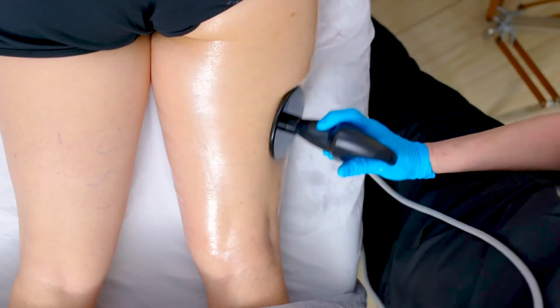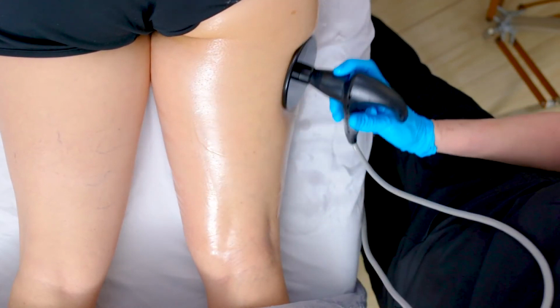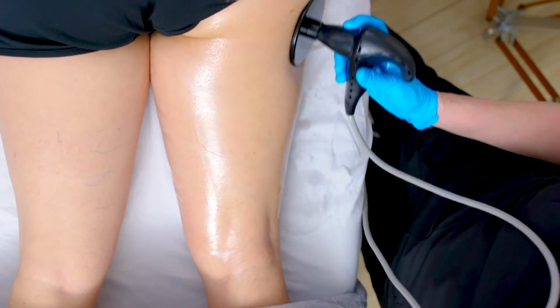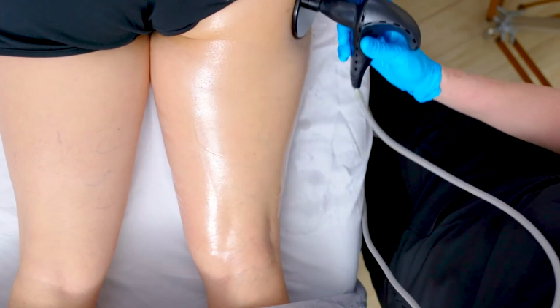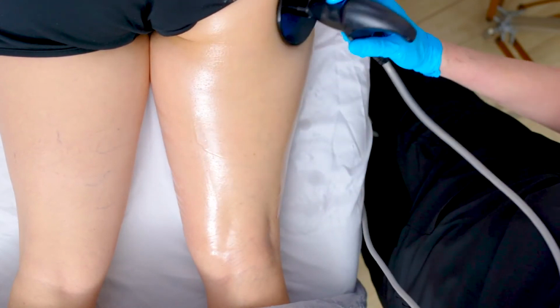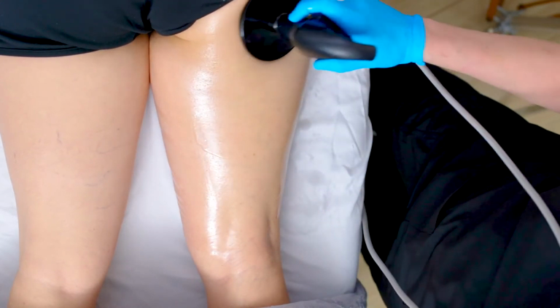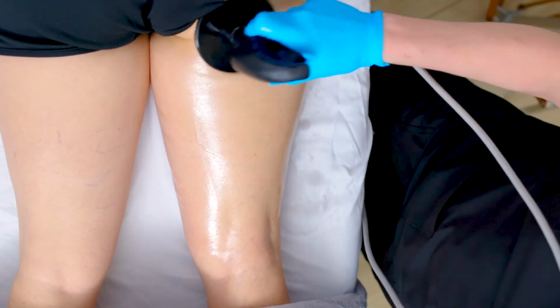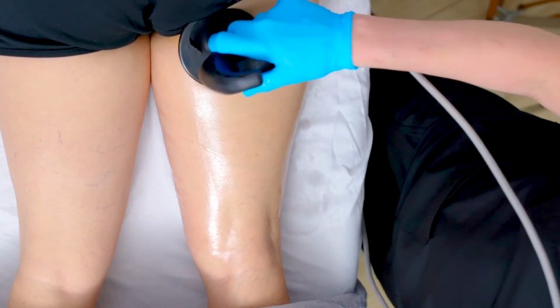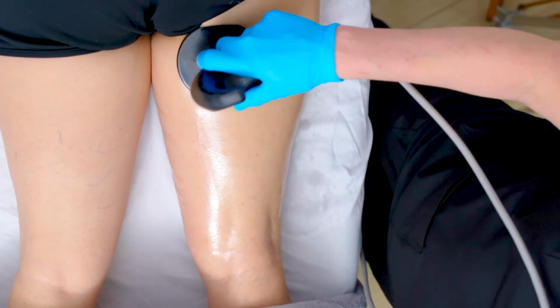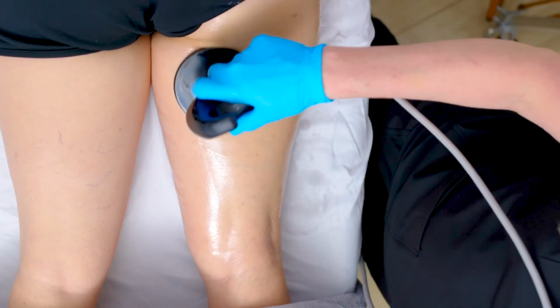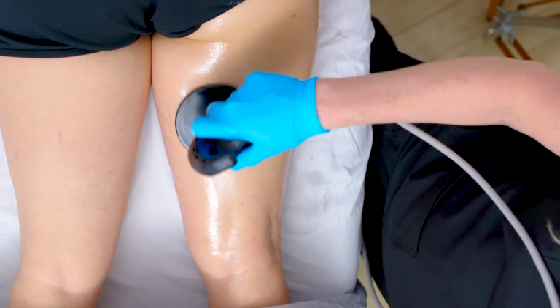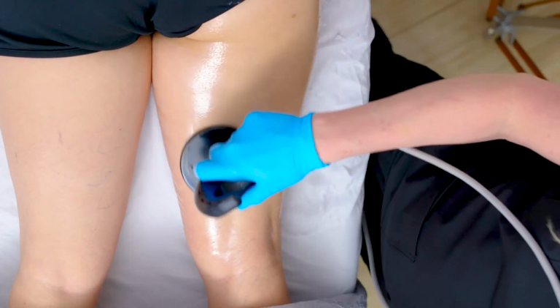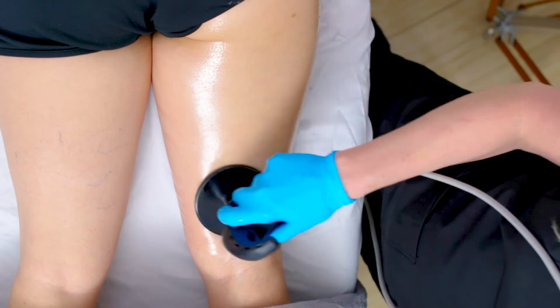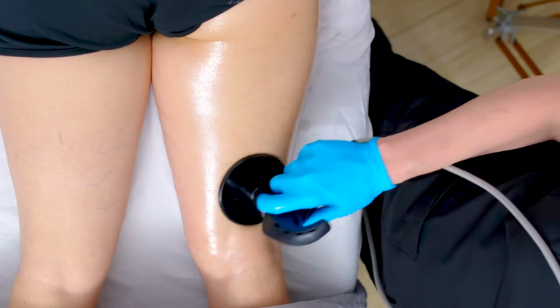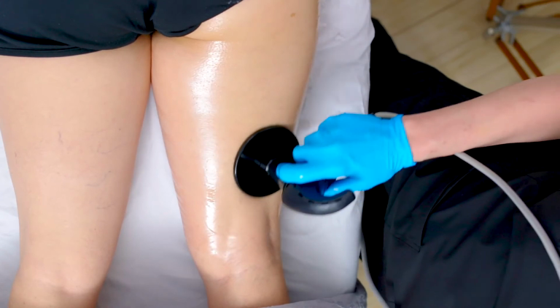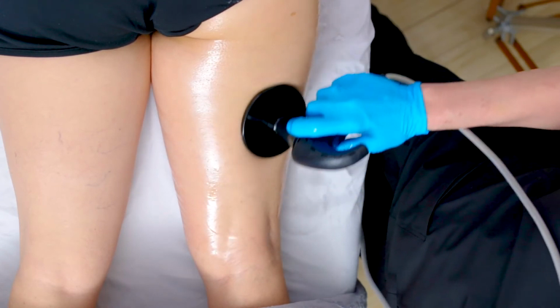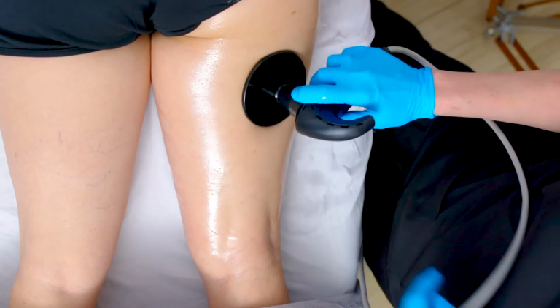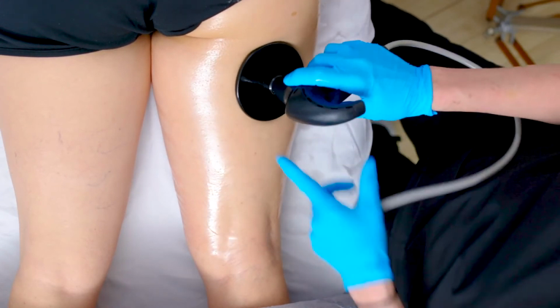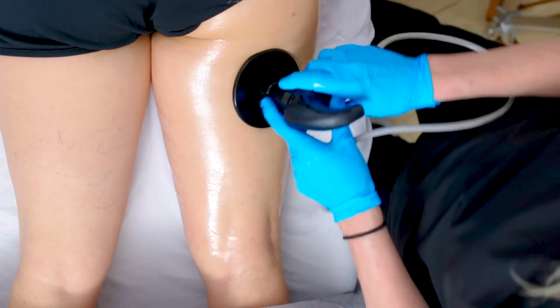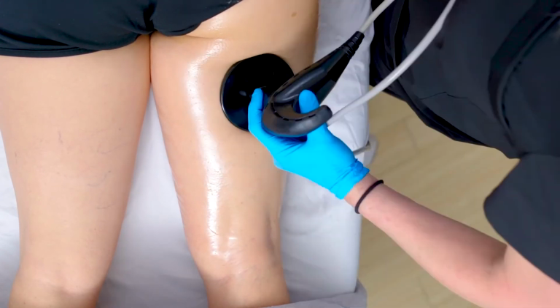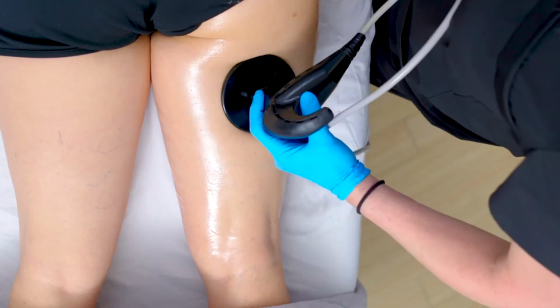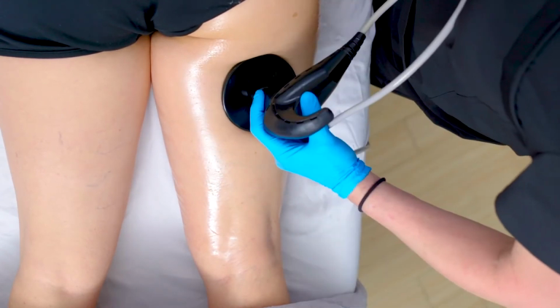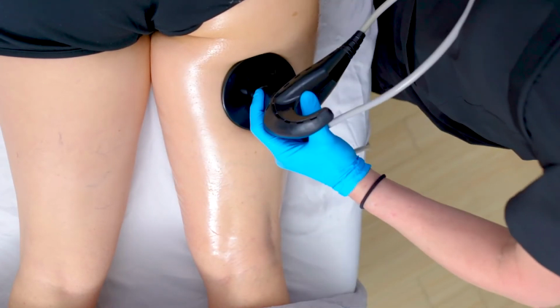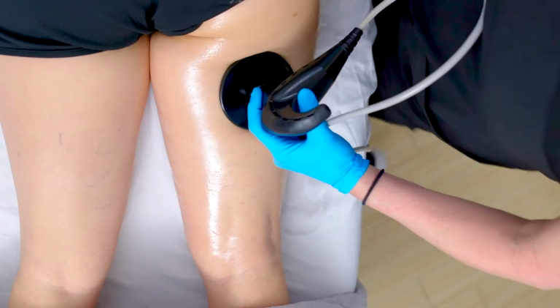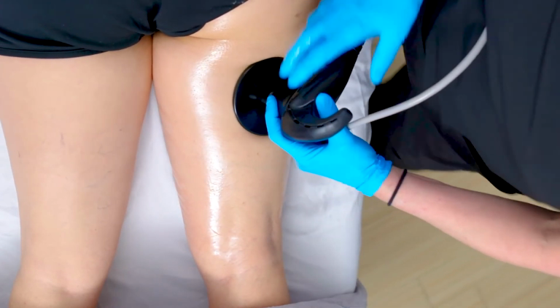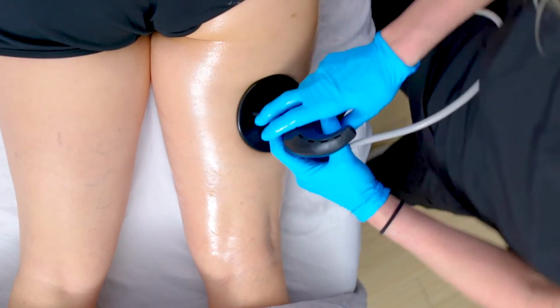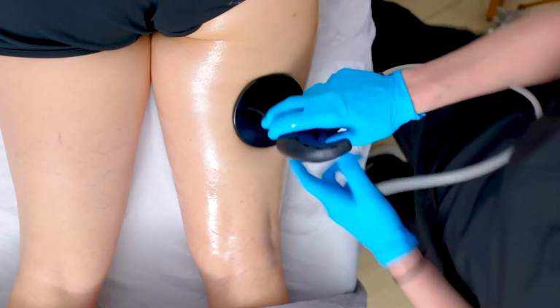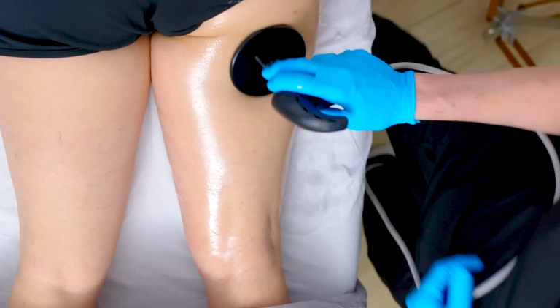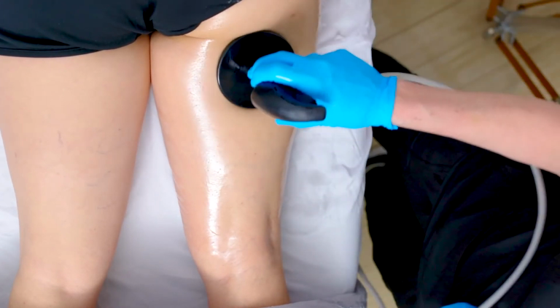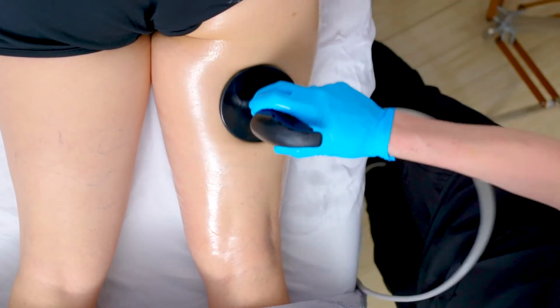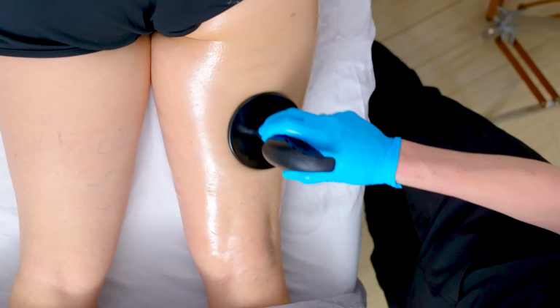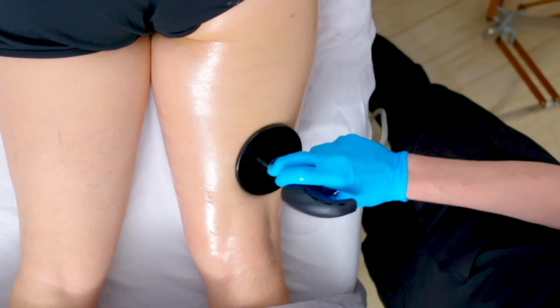It's kind of like a hot stone massage — not a bad treatment at all. Most people just fall asleep as they're being treated.